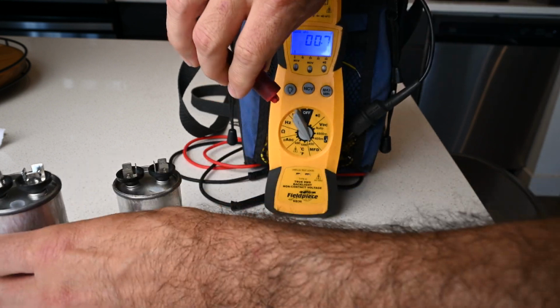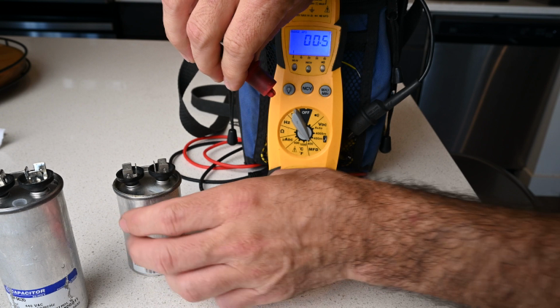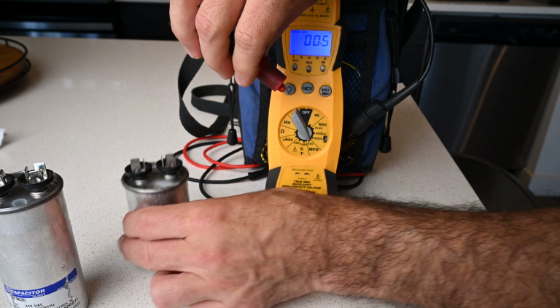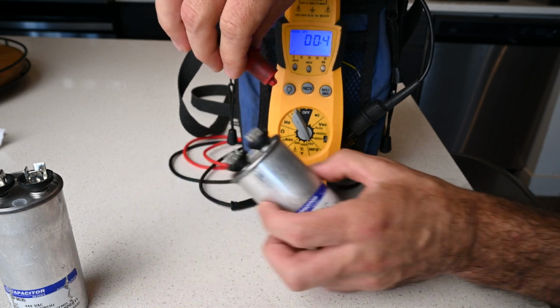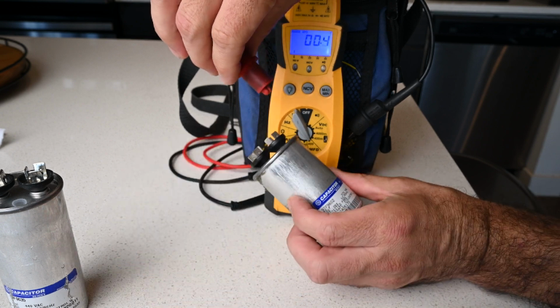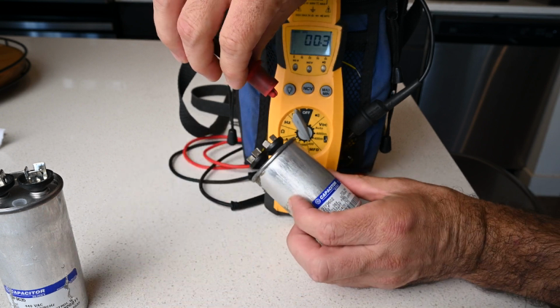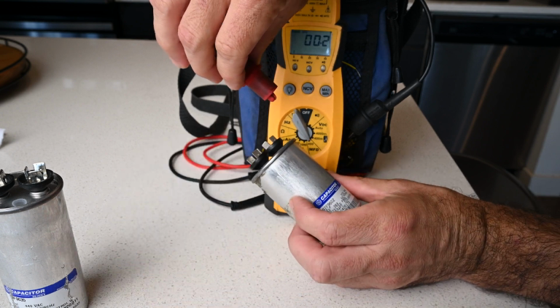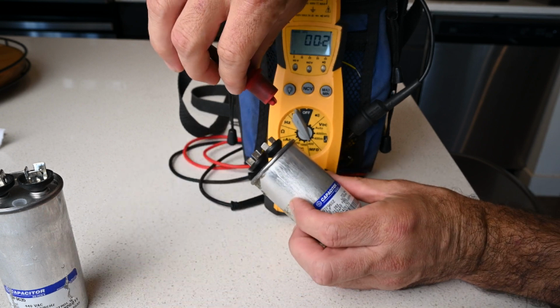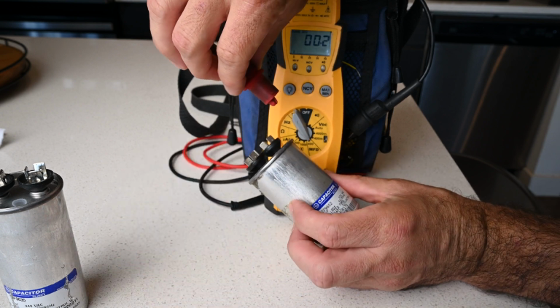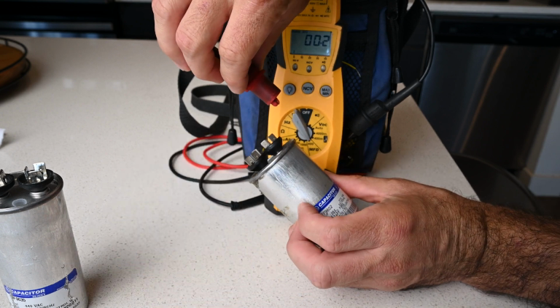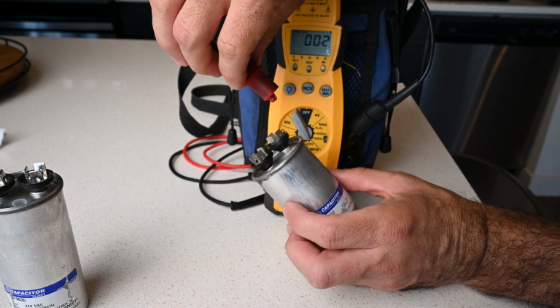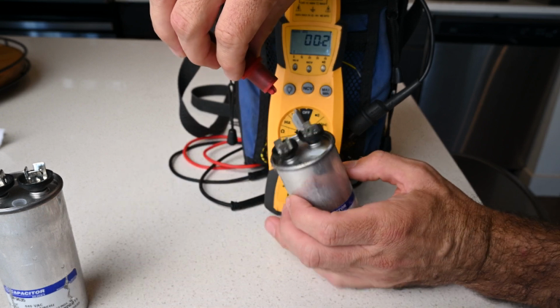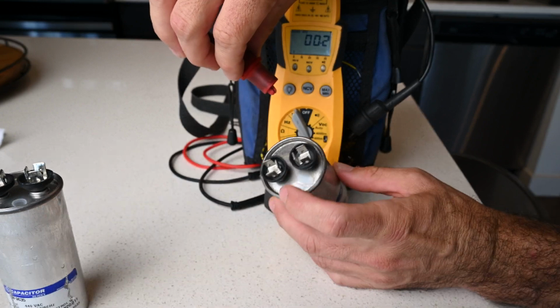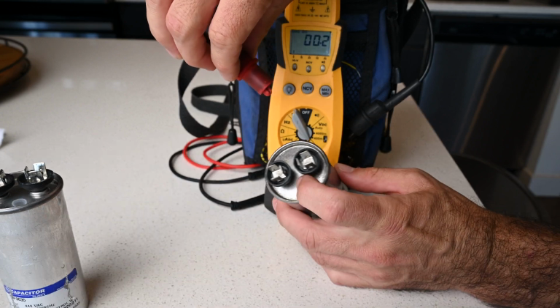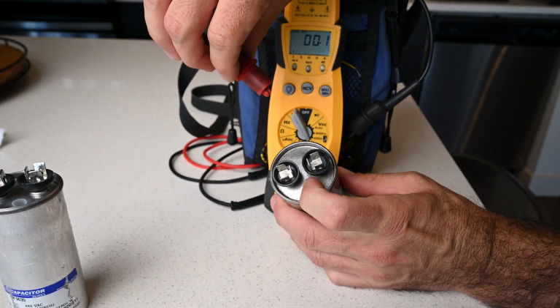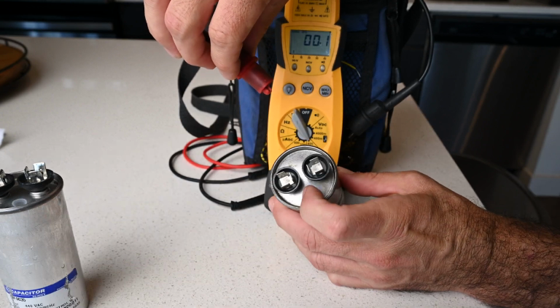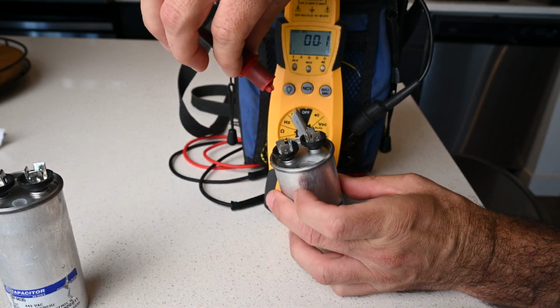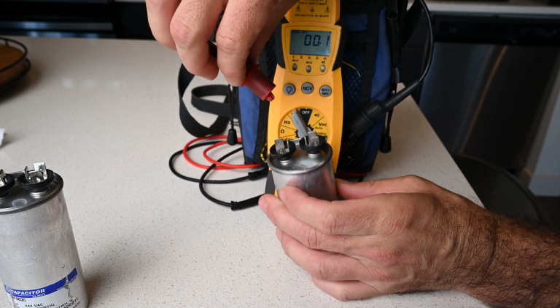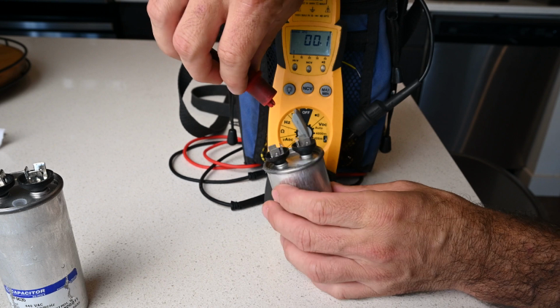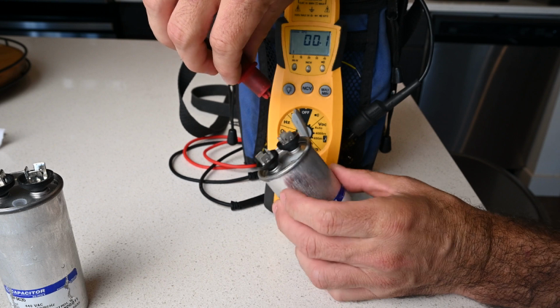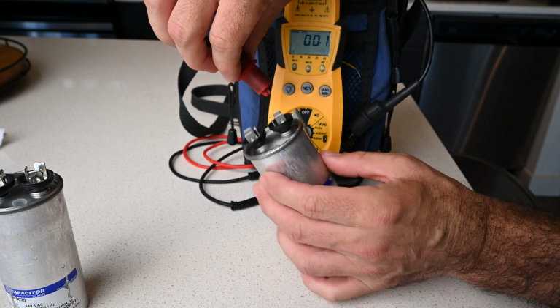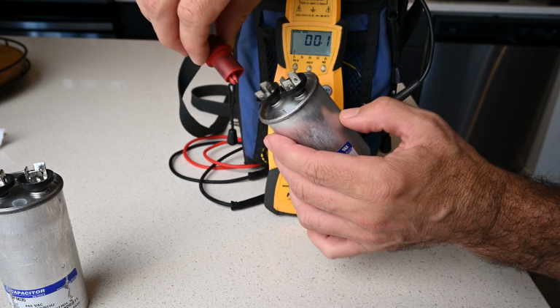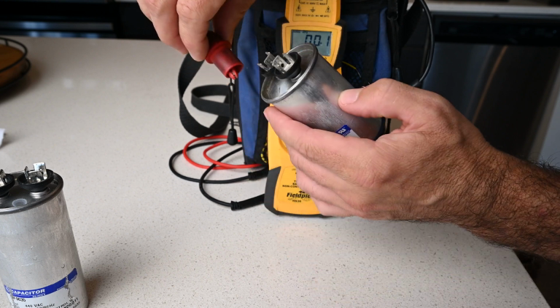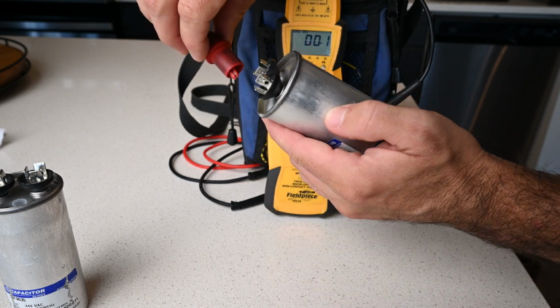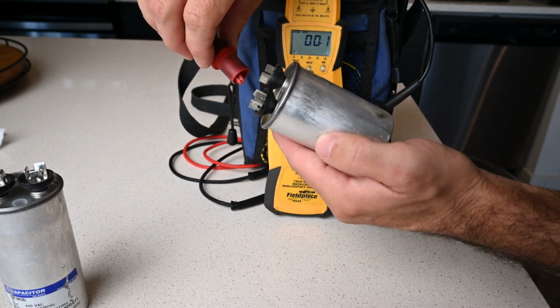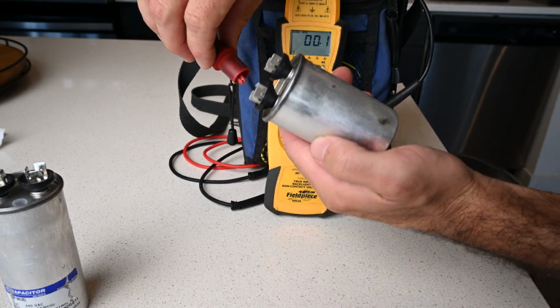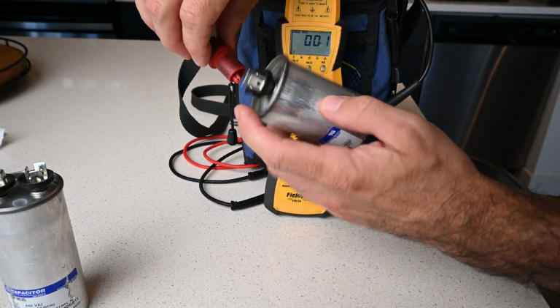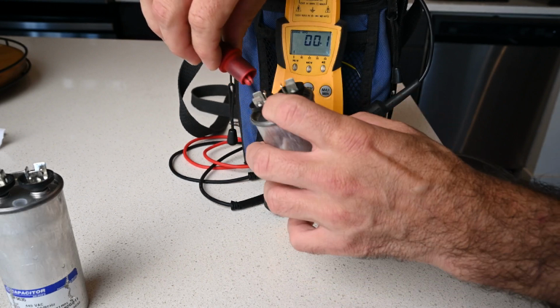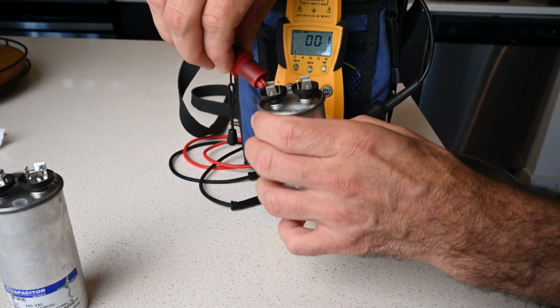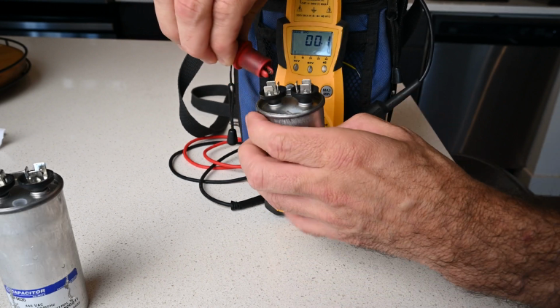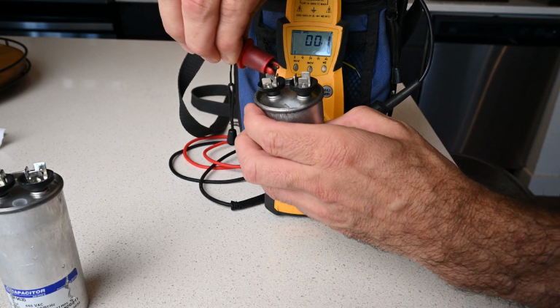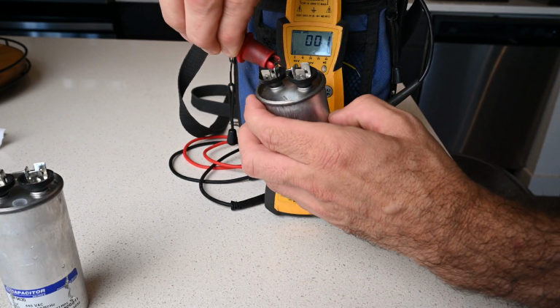Here's a 20 MFD run capacitor that has a little bit of oil on top, and it's very hard to see with the camera, but it's kind of got a bulge.